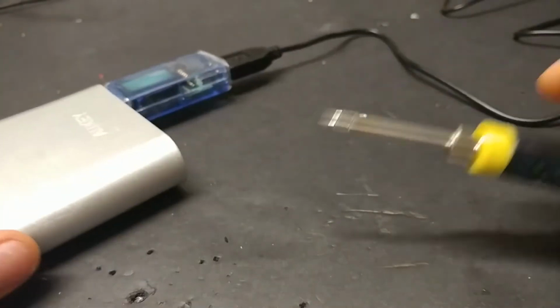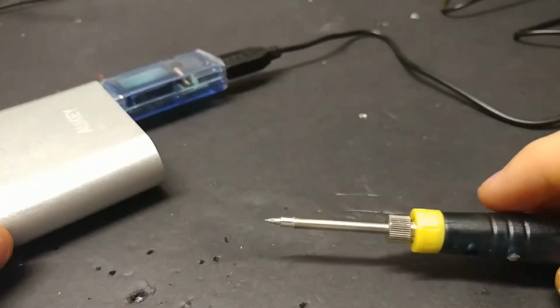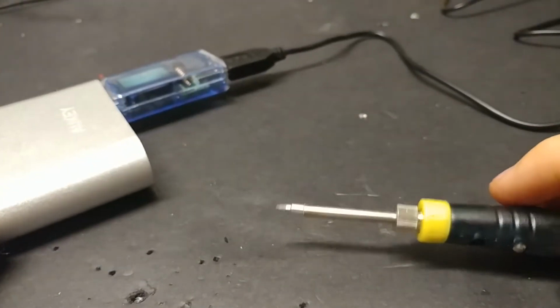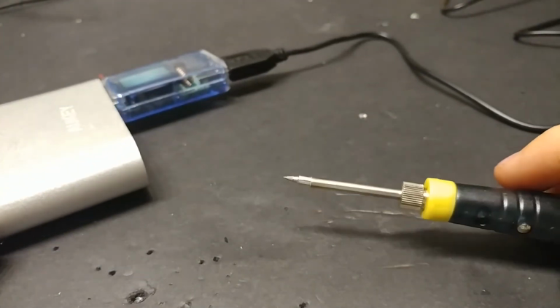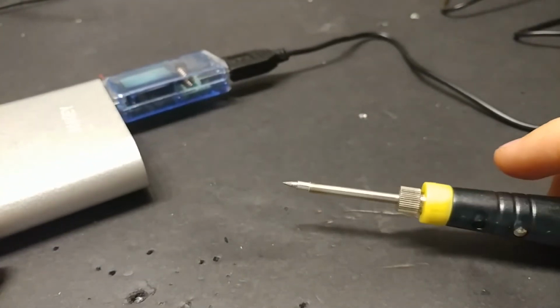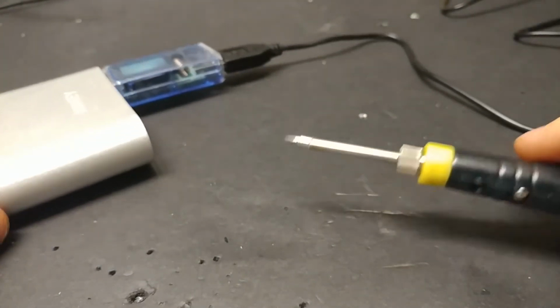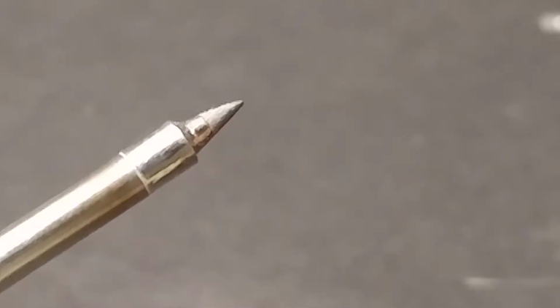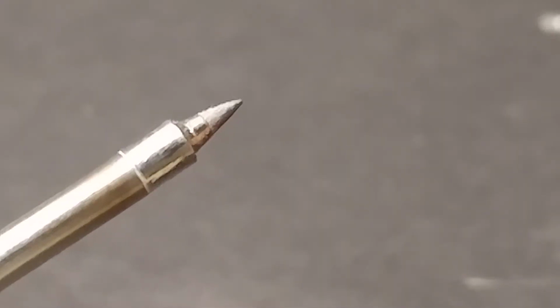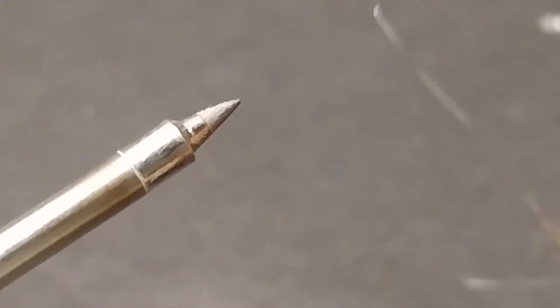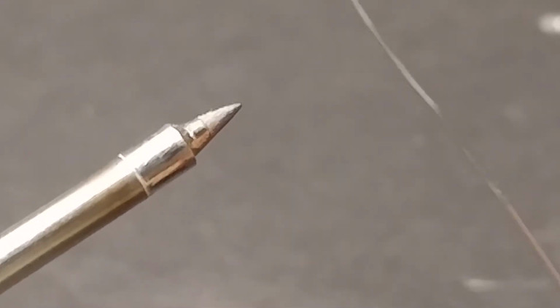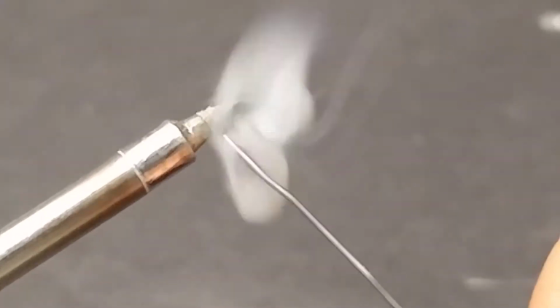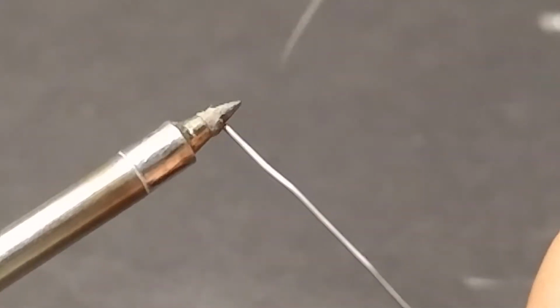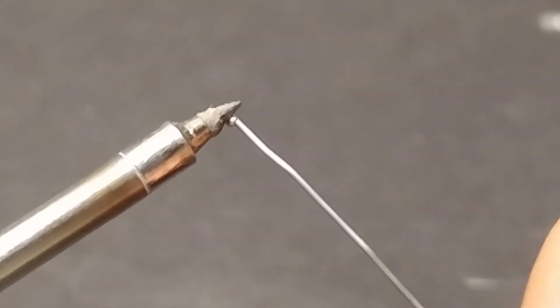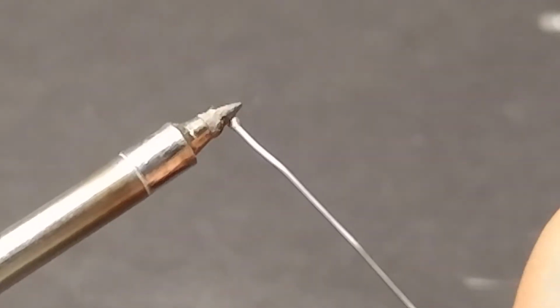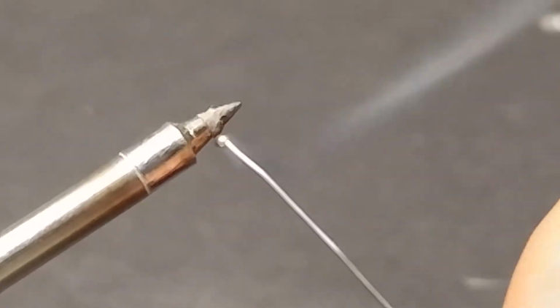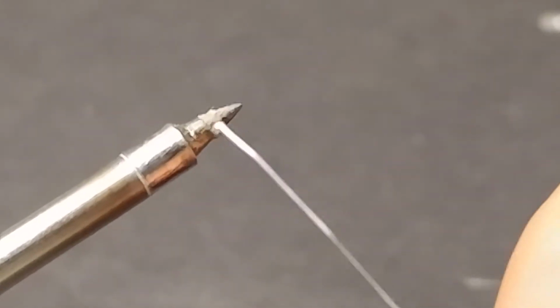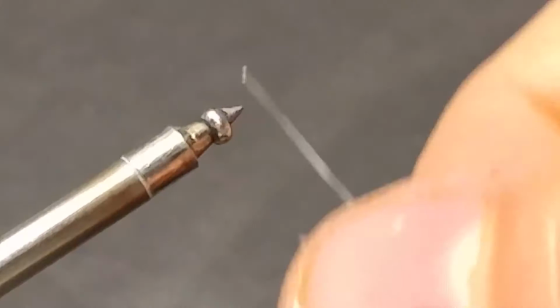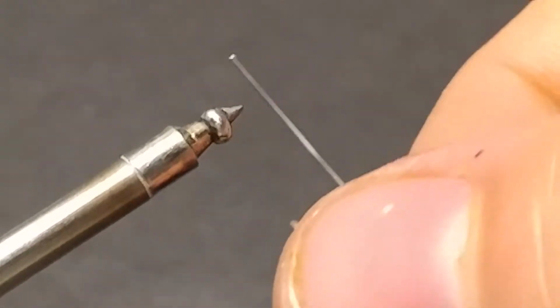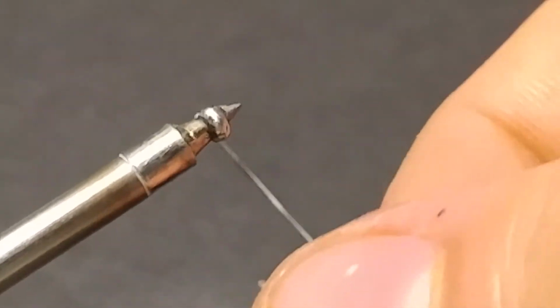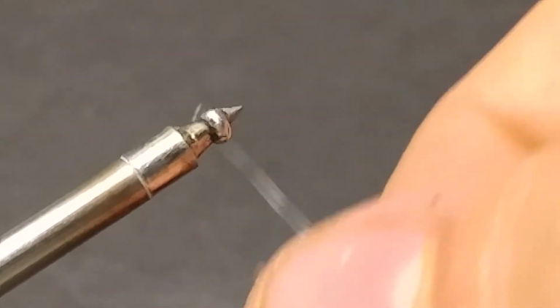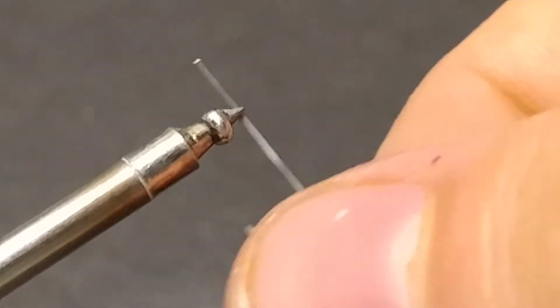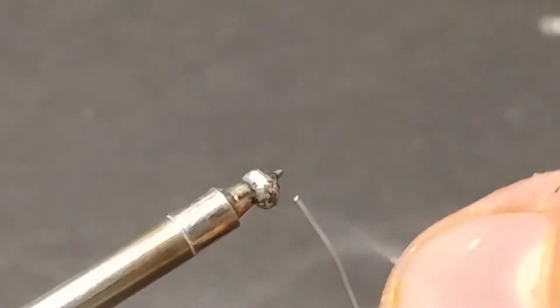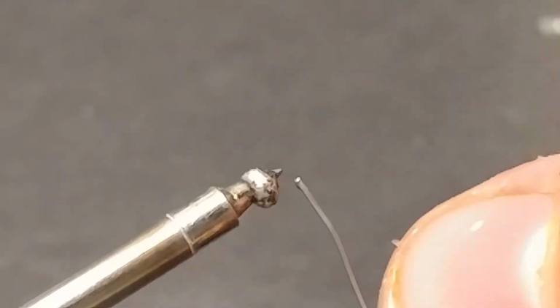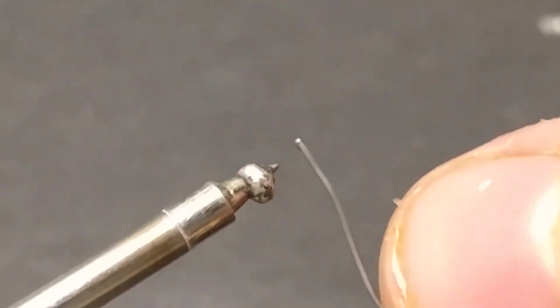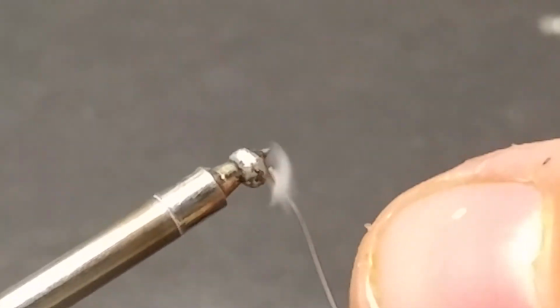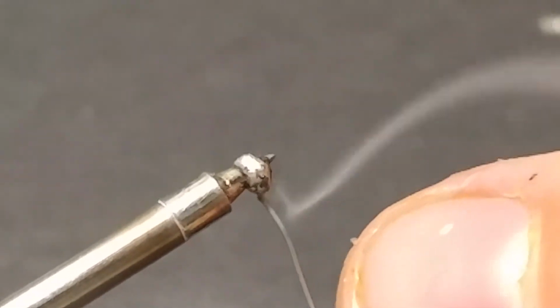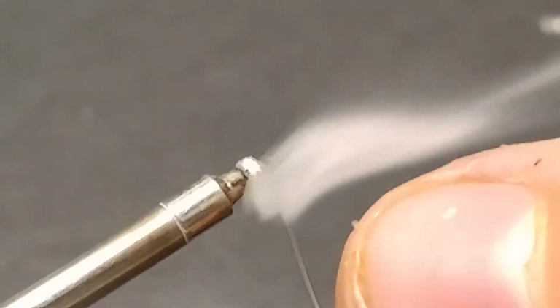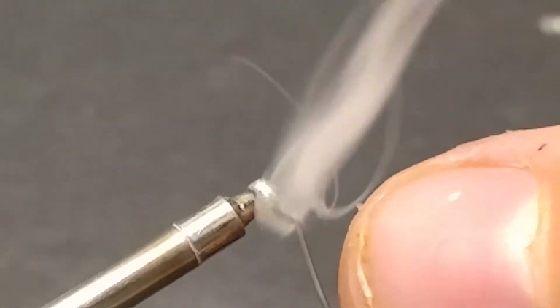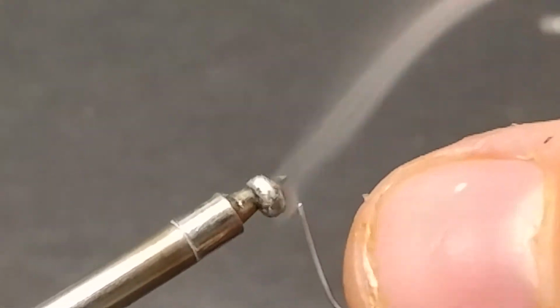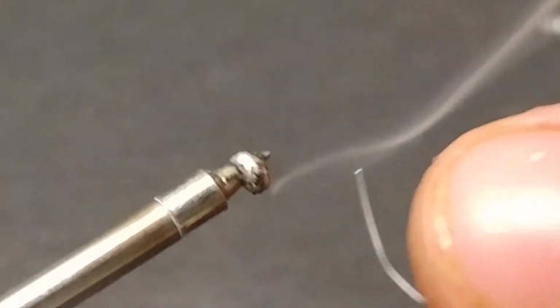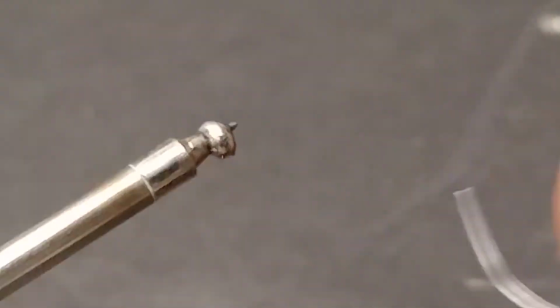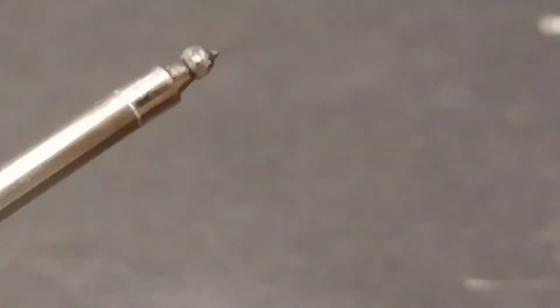Let's see if she melts solder. Let's solder here. Oh, look at that — she's hot. That's toasty. That's real toasty.